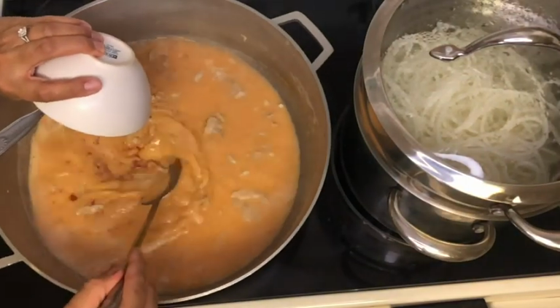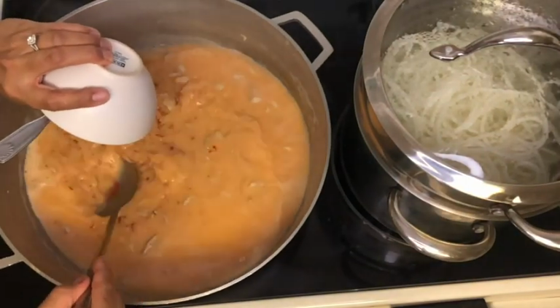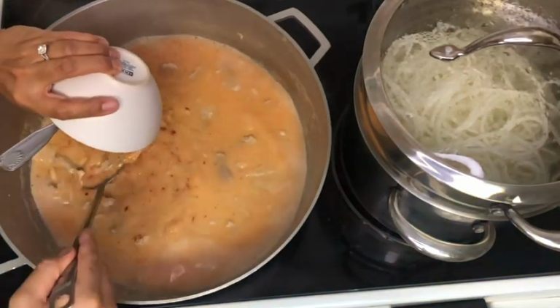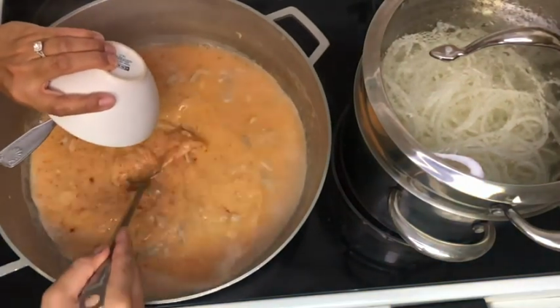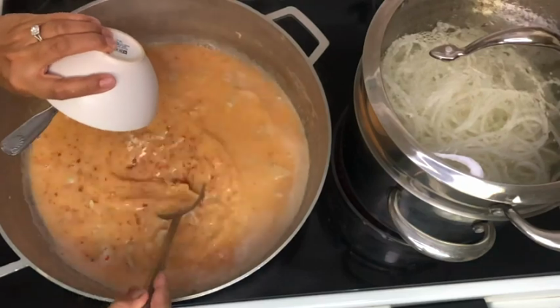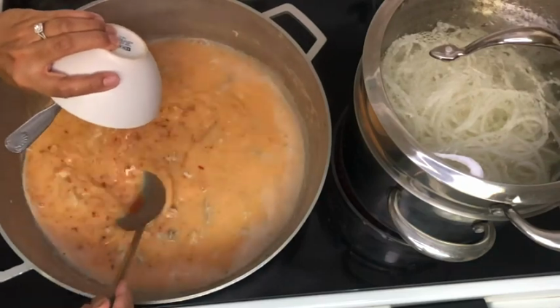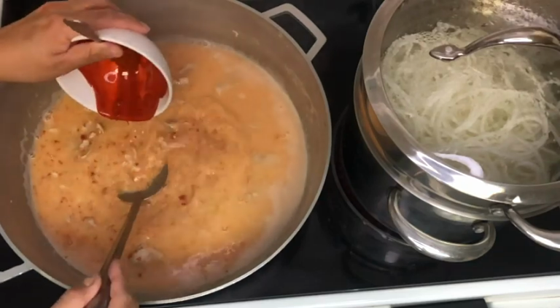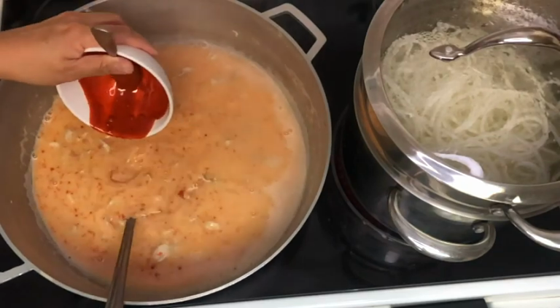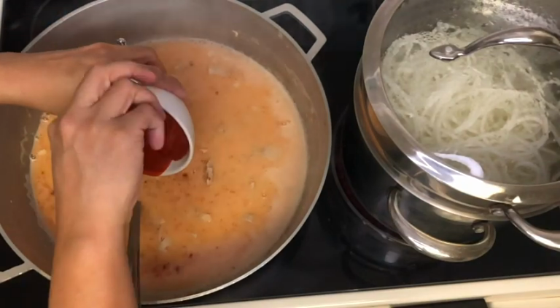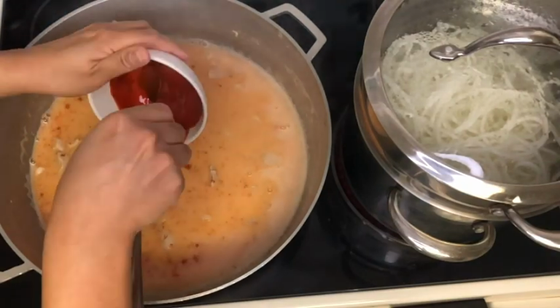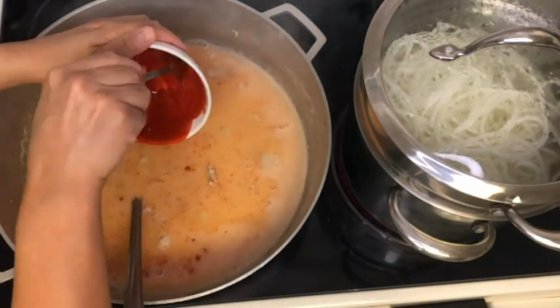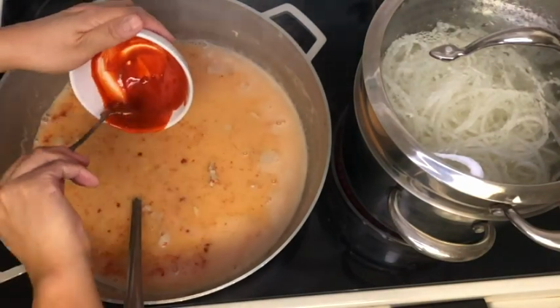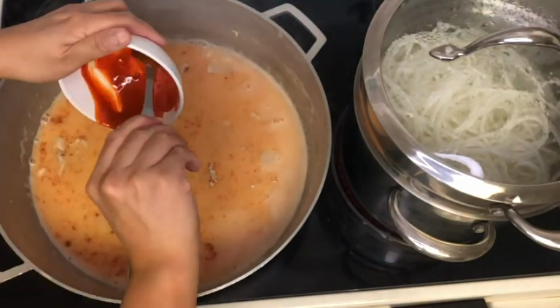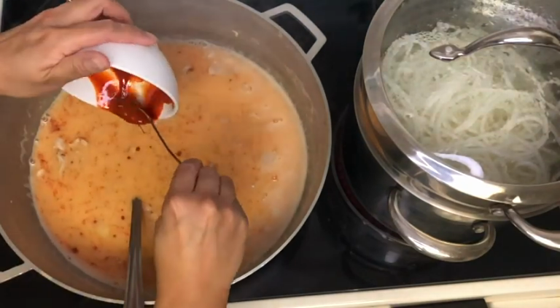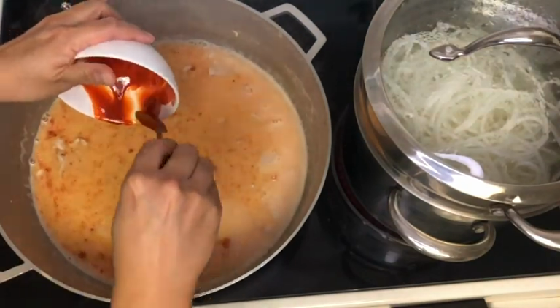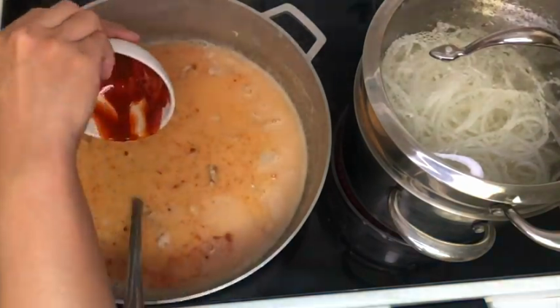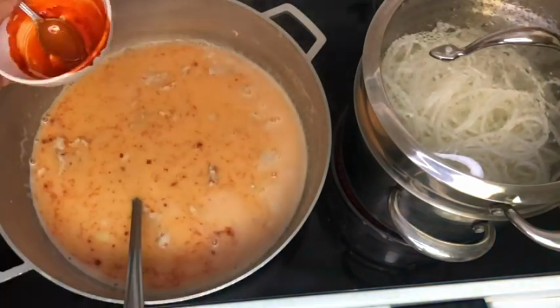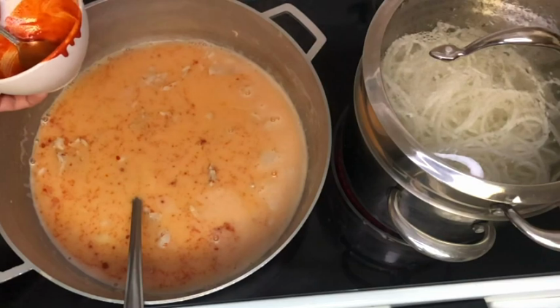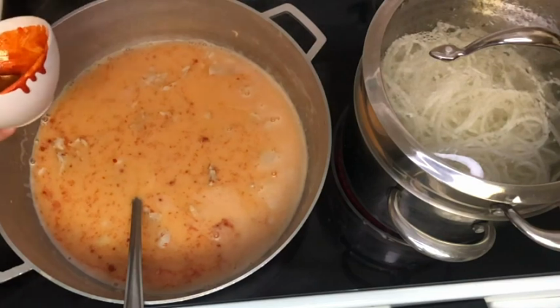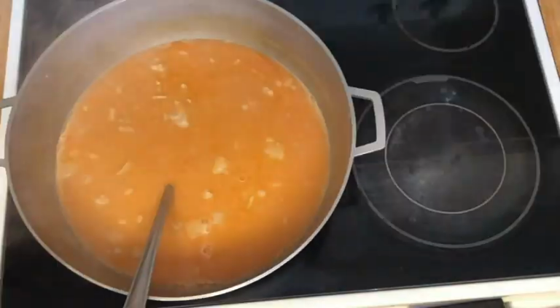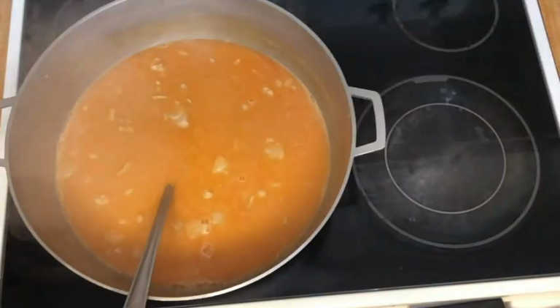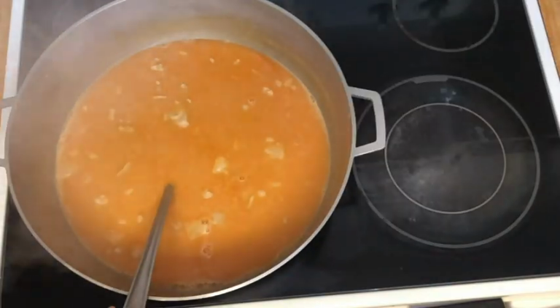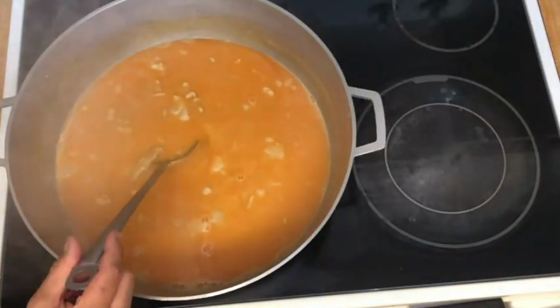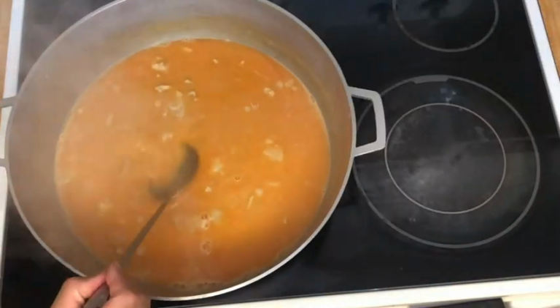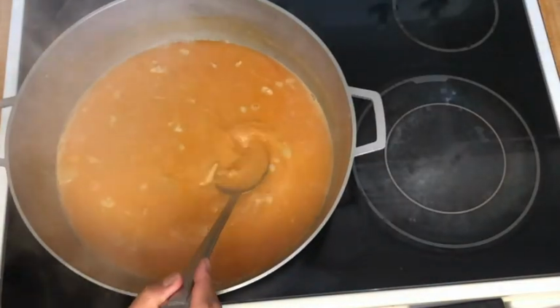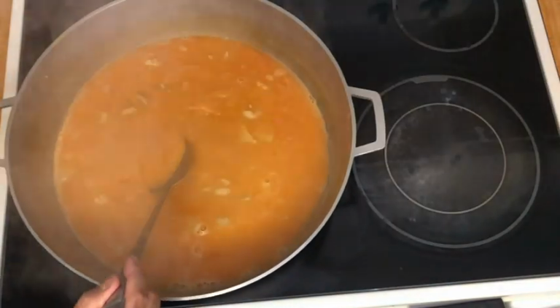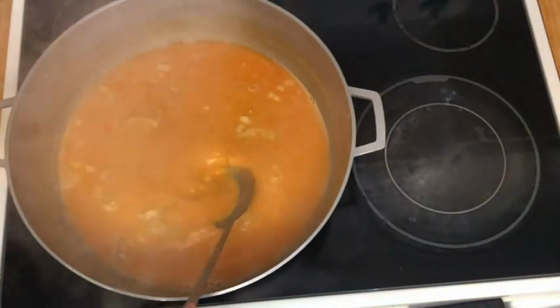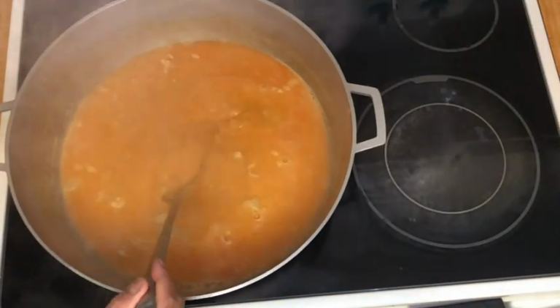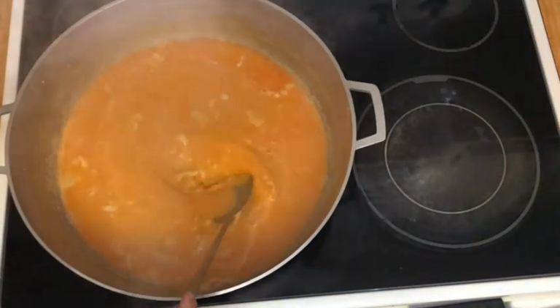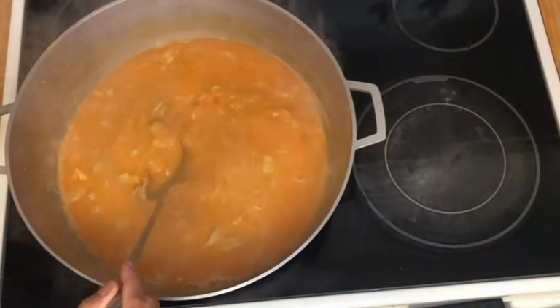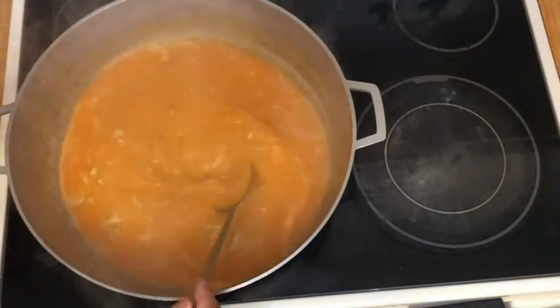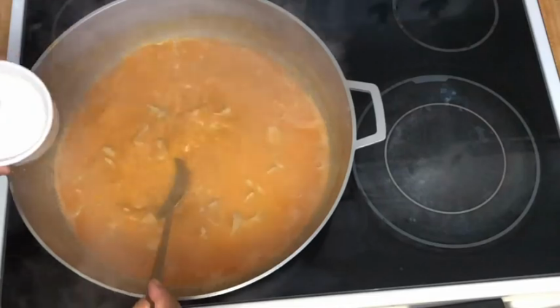Our noodles are done cooking so I'll take them off the heat and drain them. Then we're going to thicken our sauce with a cornstarch slurry.